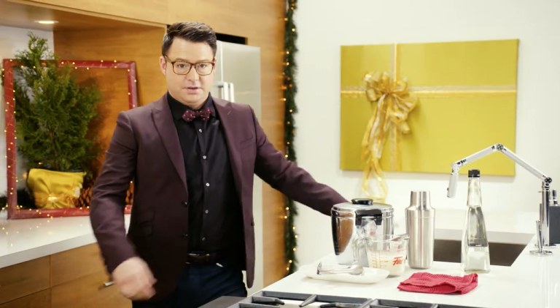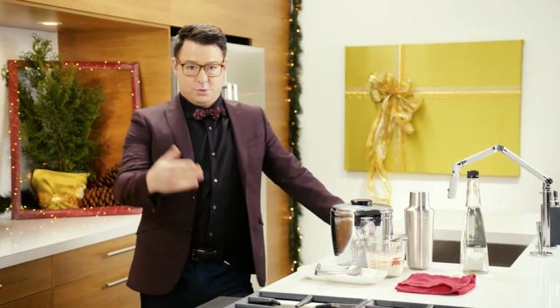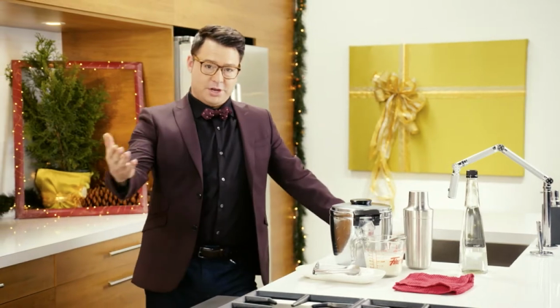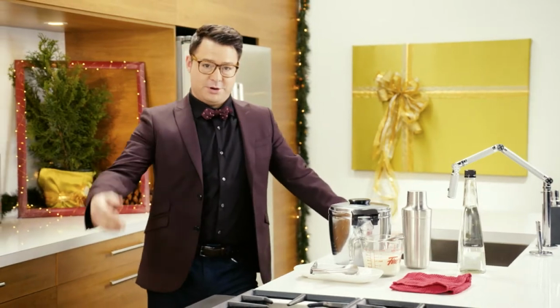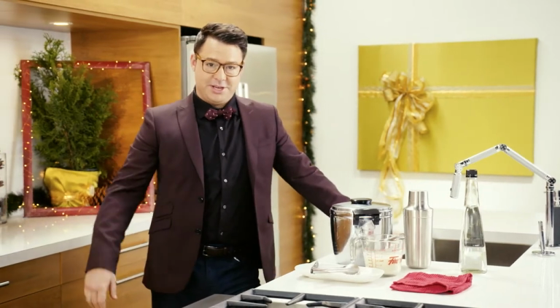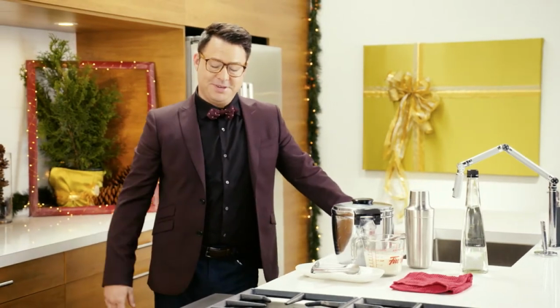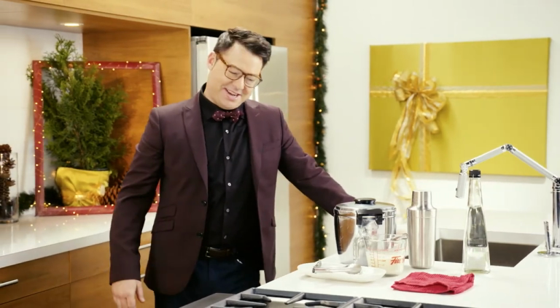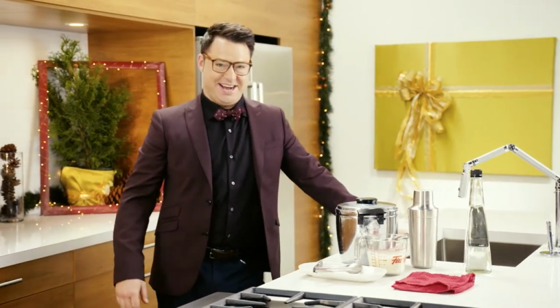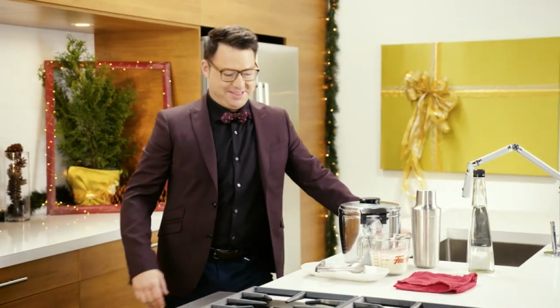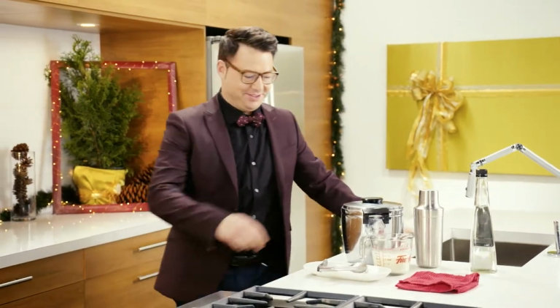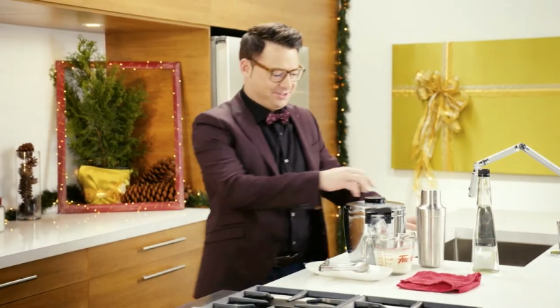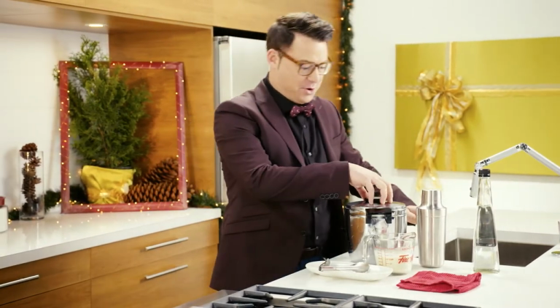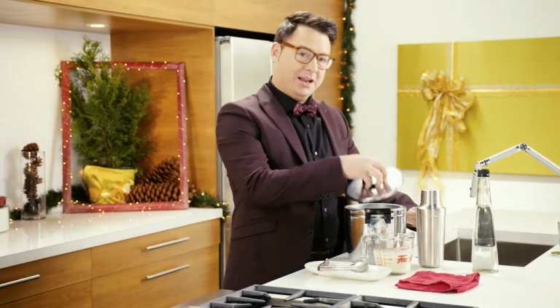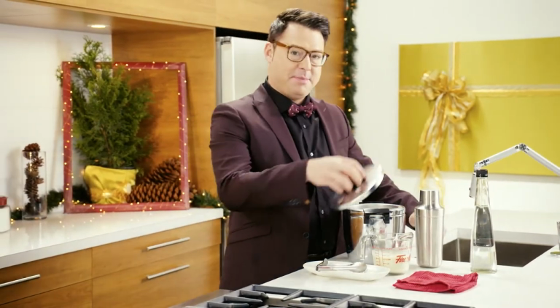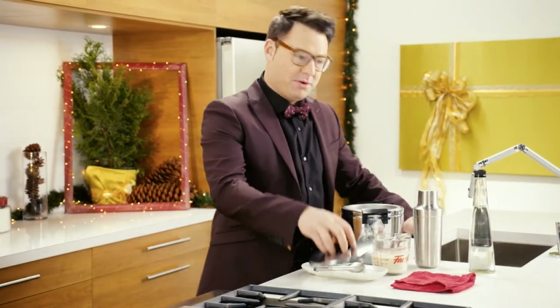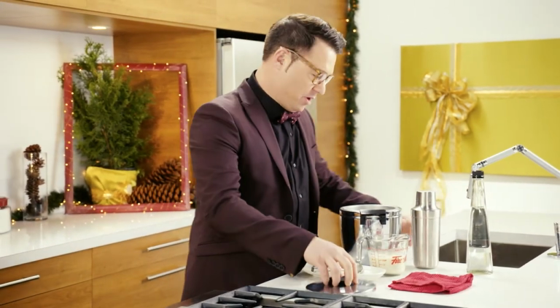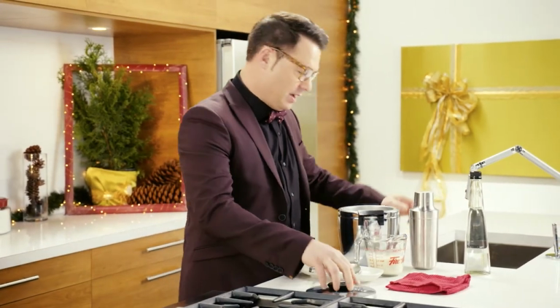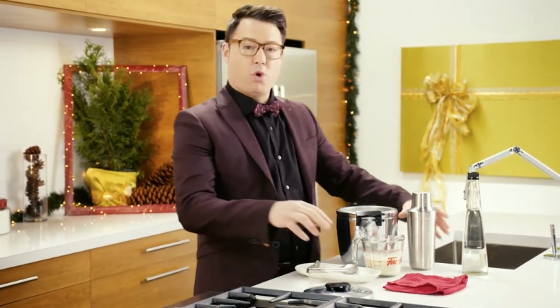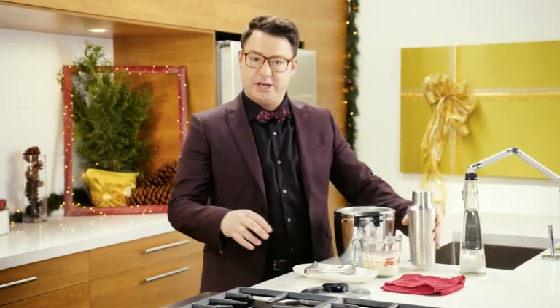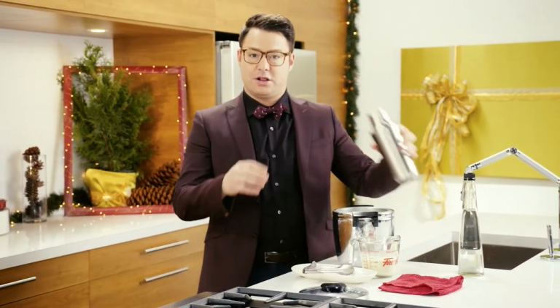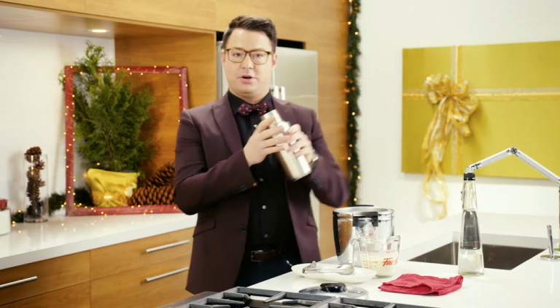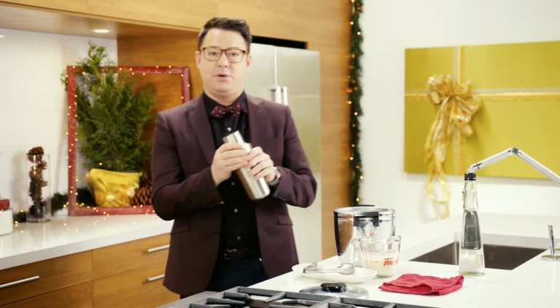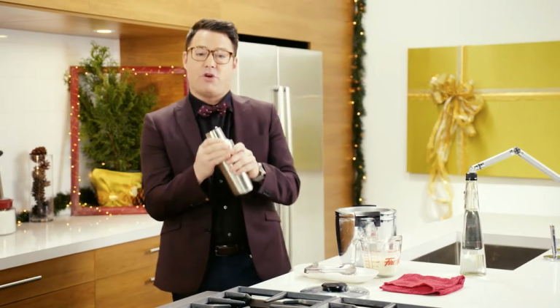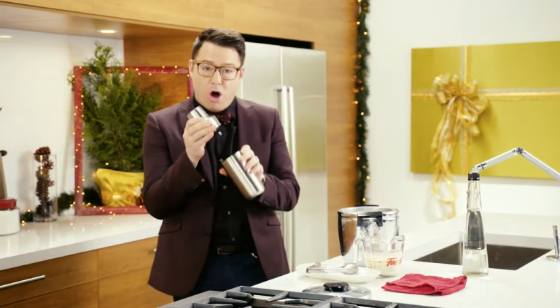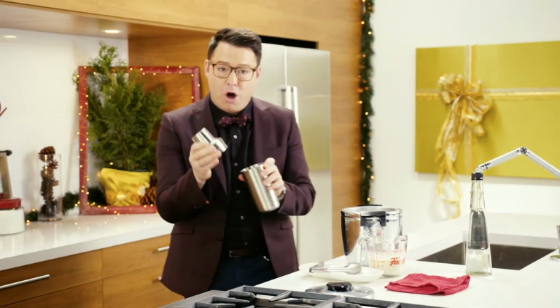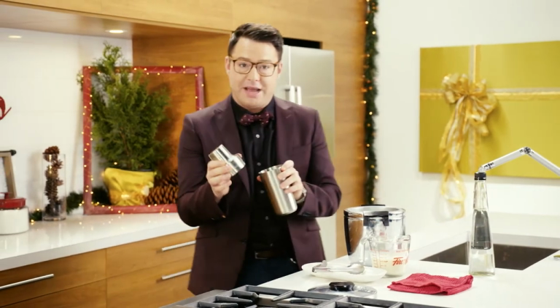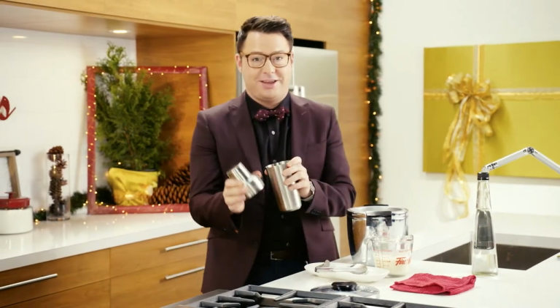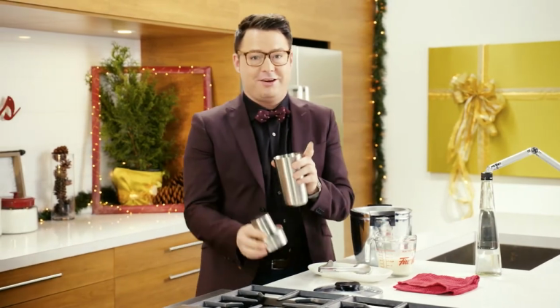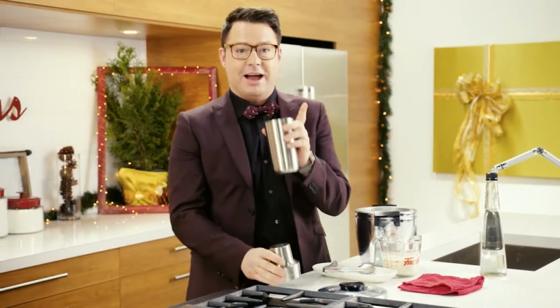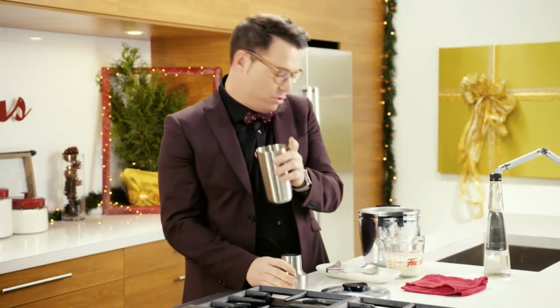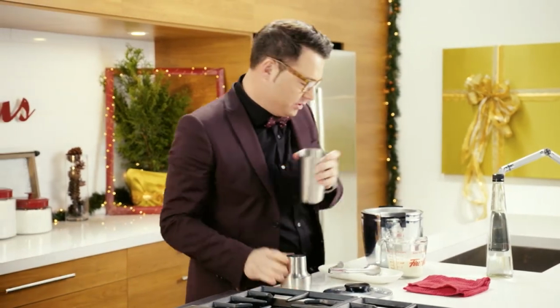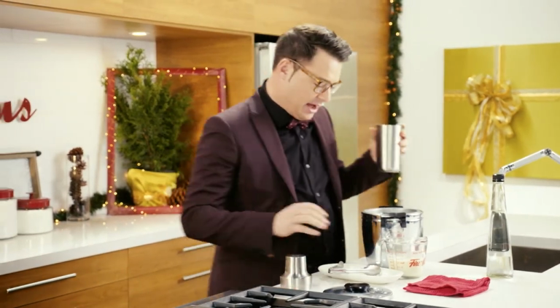Would you like a martini? Thought you'd say so. Let me make one for you. How about a white chocolate martini with your own homemade liqueur? How cool is that?